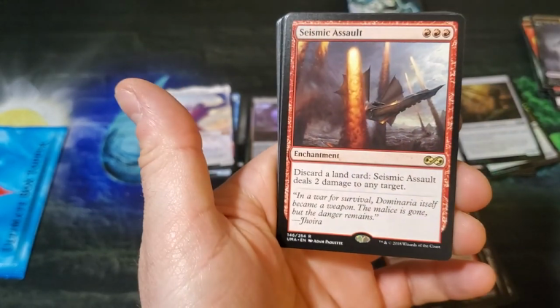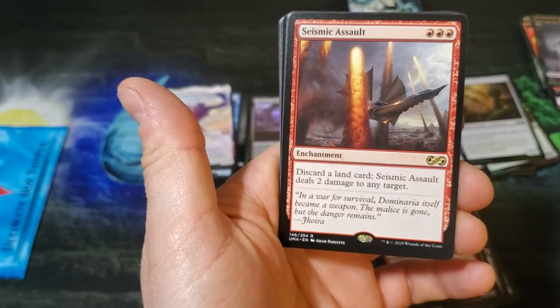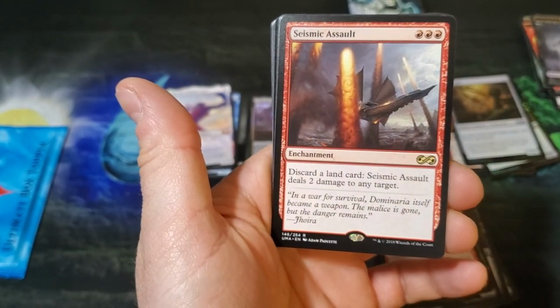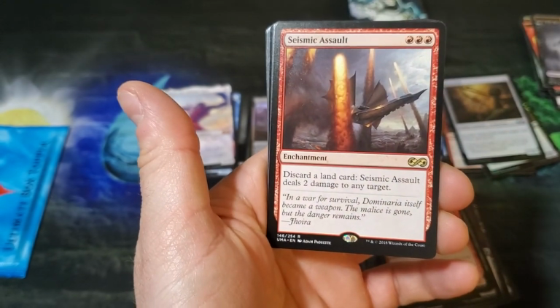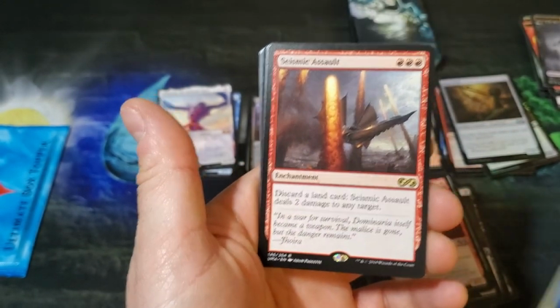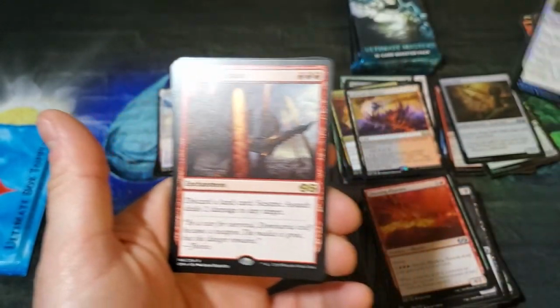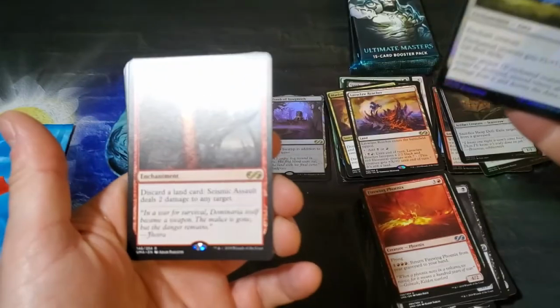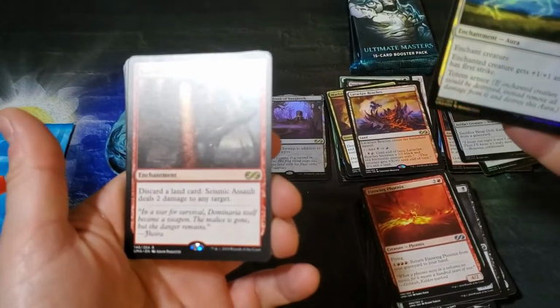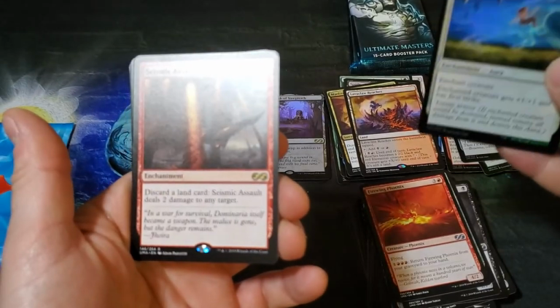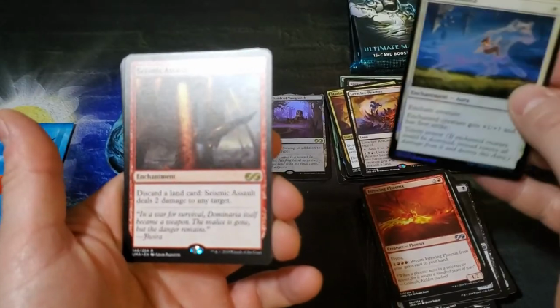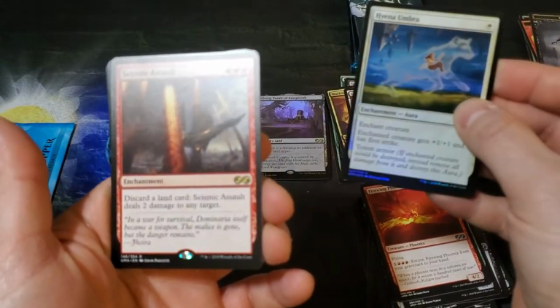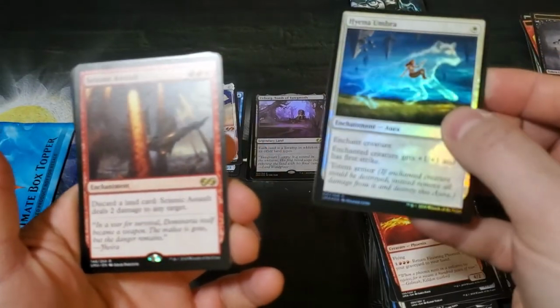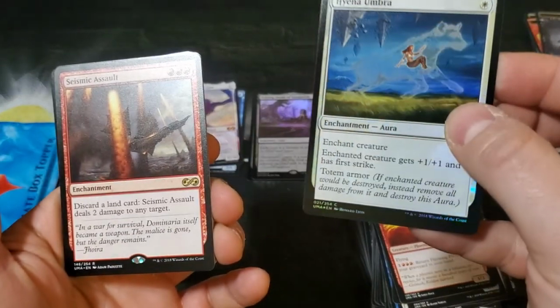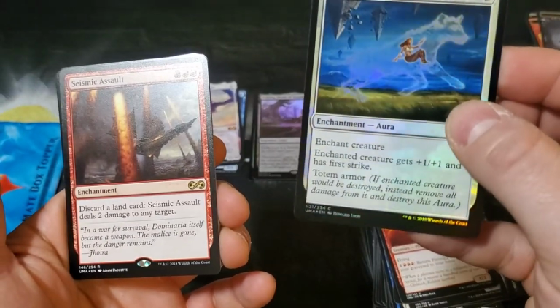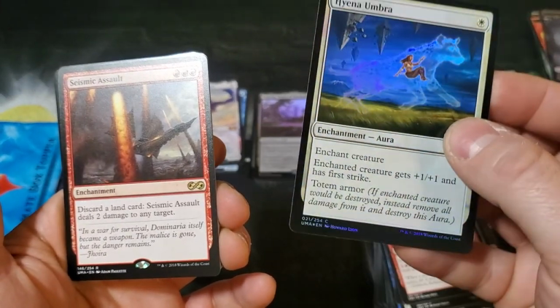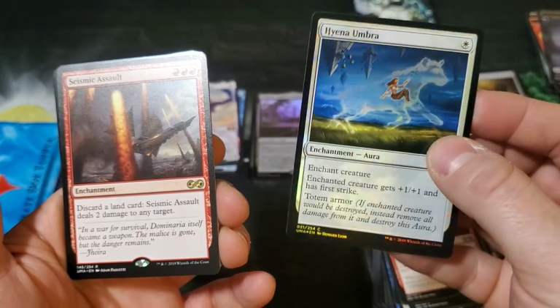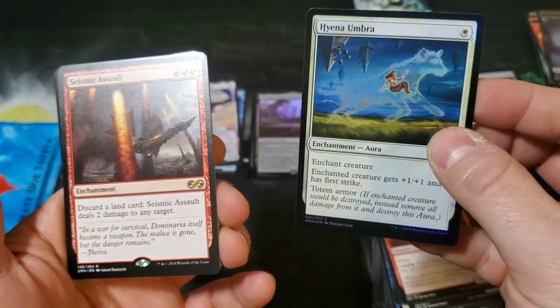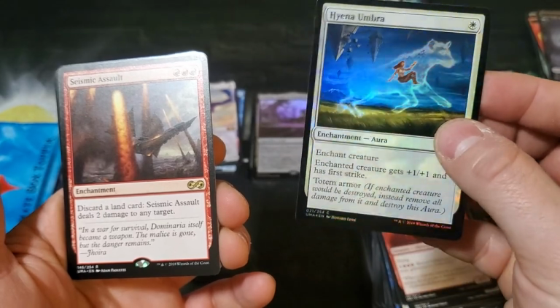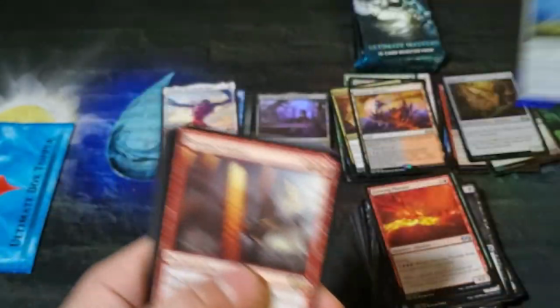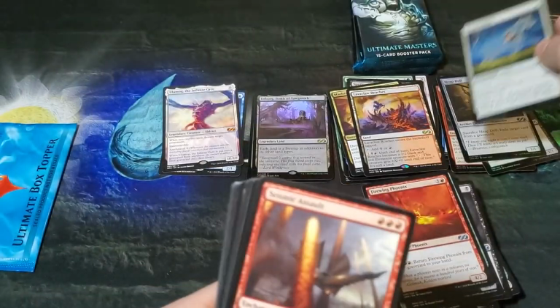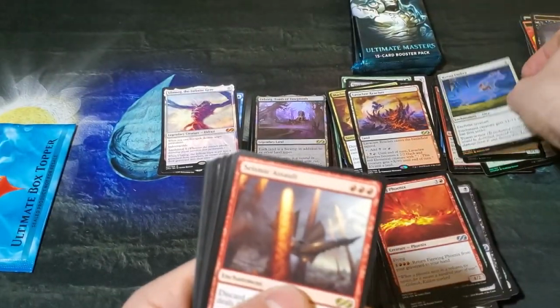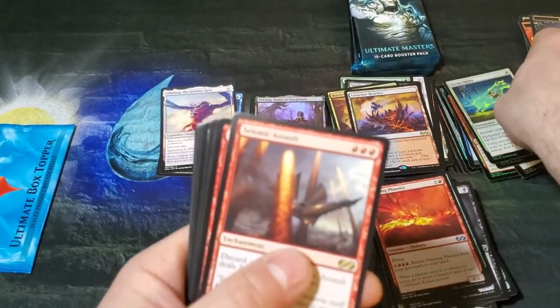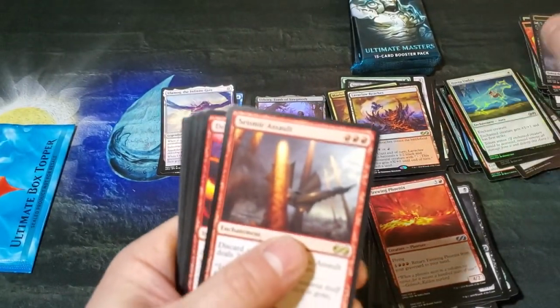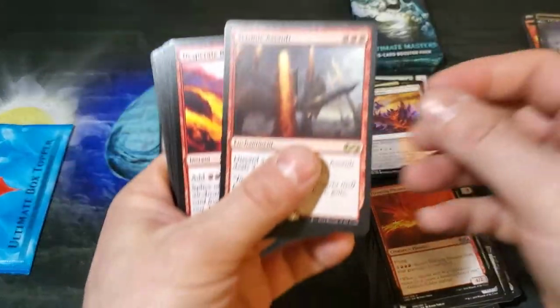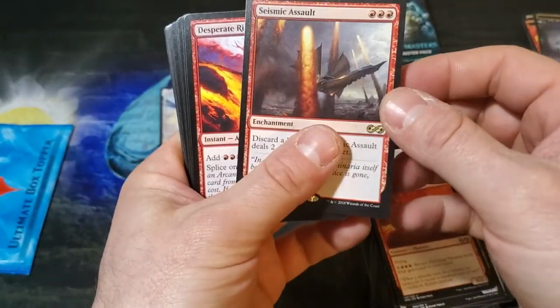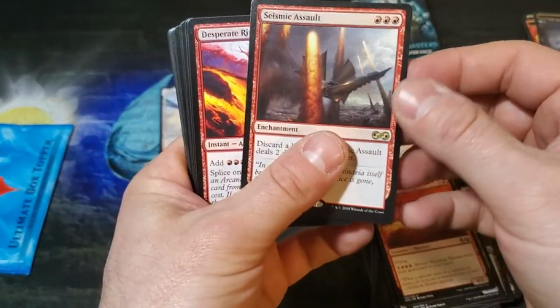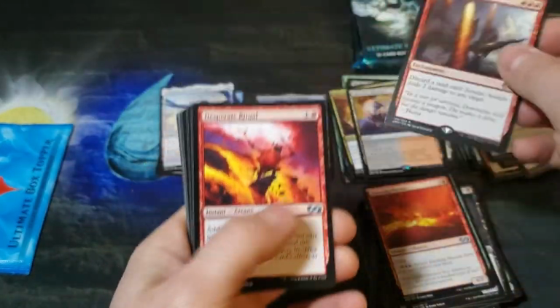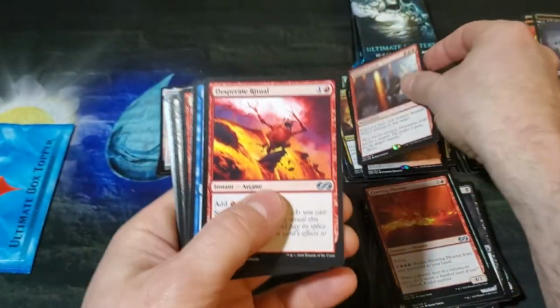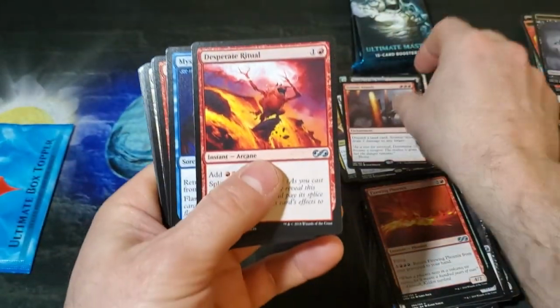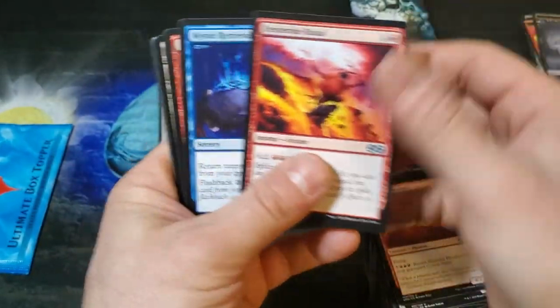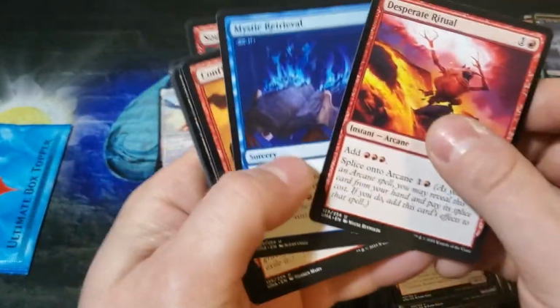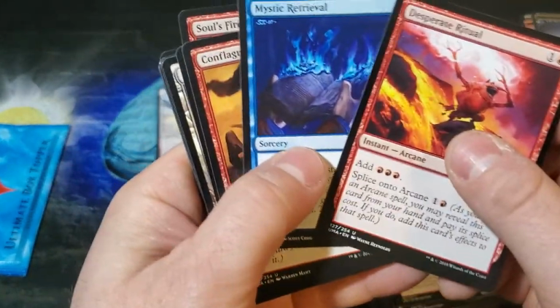Seismic Assault. Hyena Umbra — that is cool, yeah, that is cool. Seismic Assault — that's our rare.